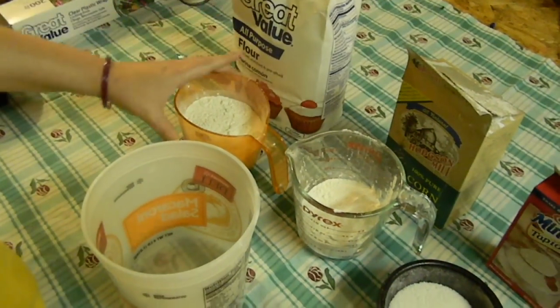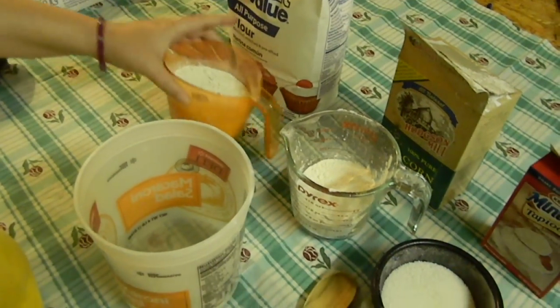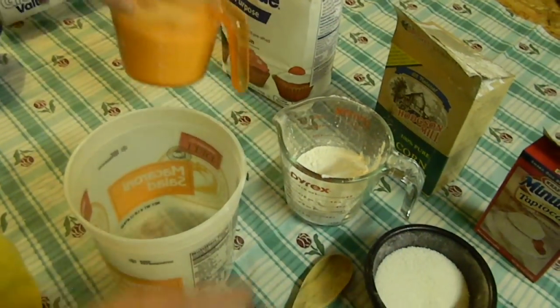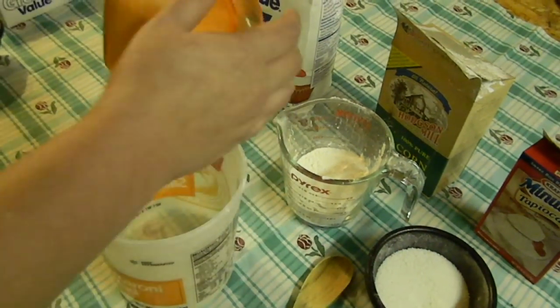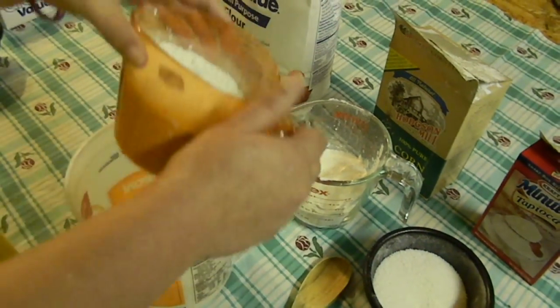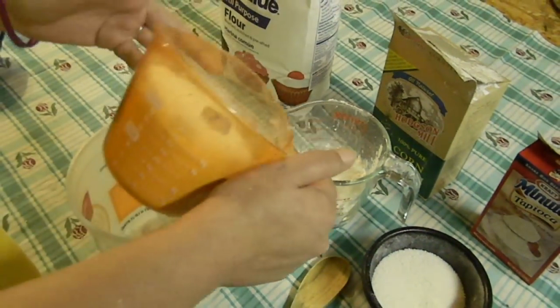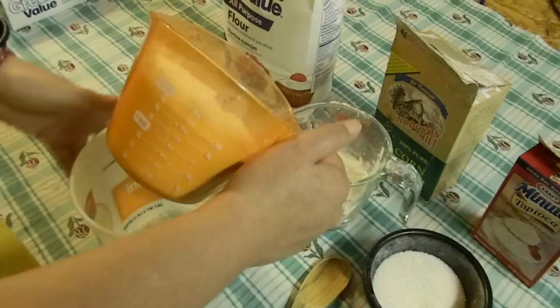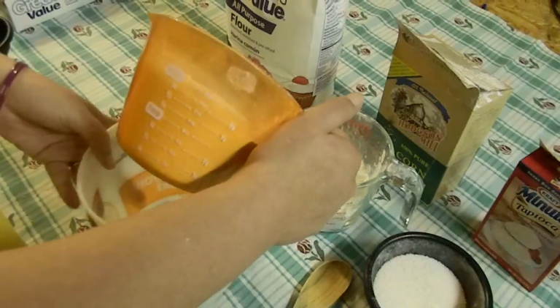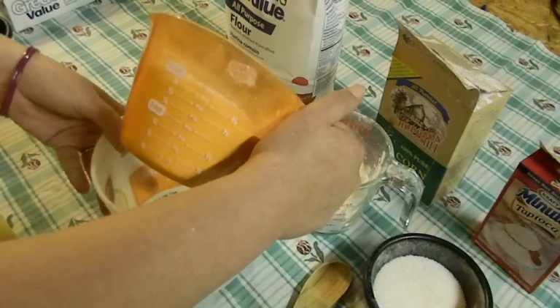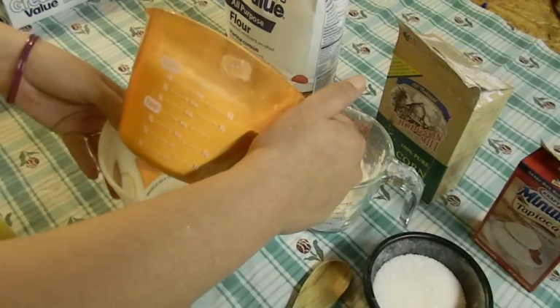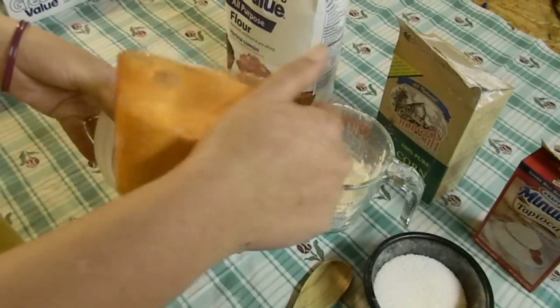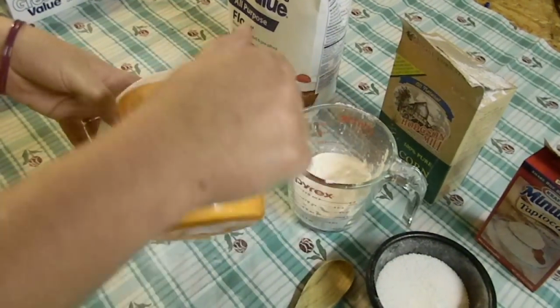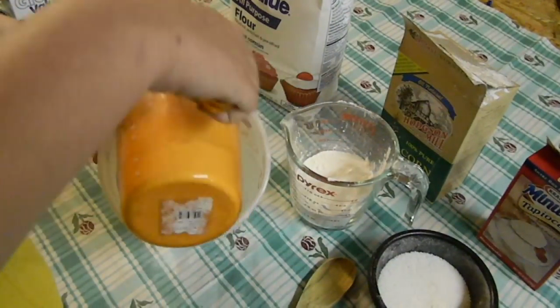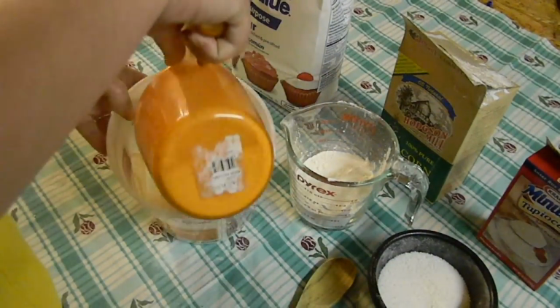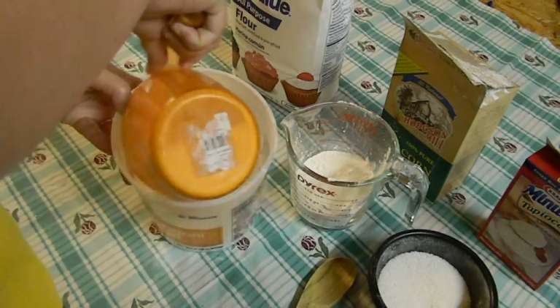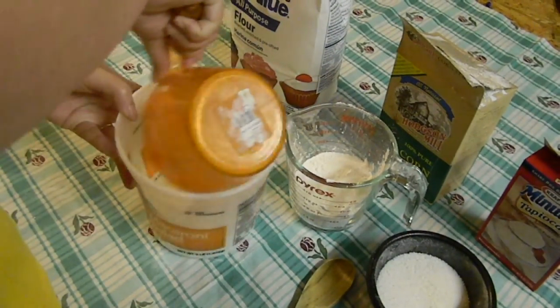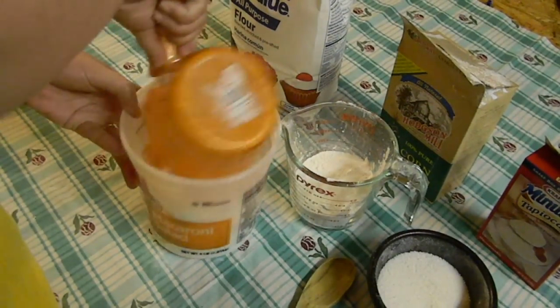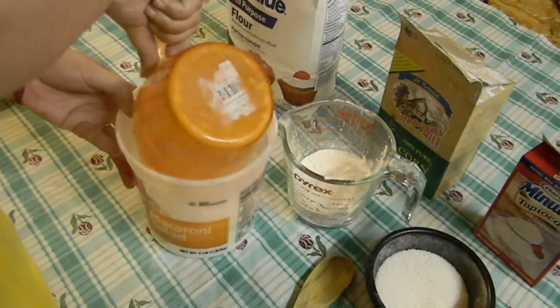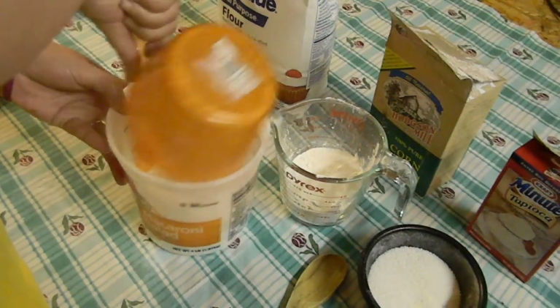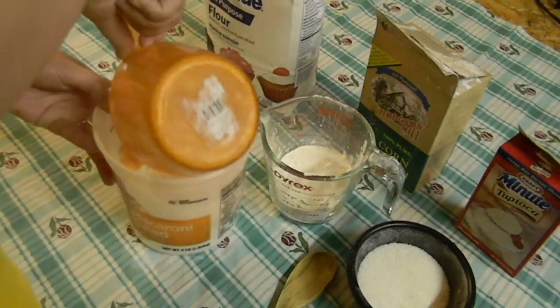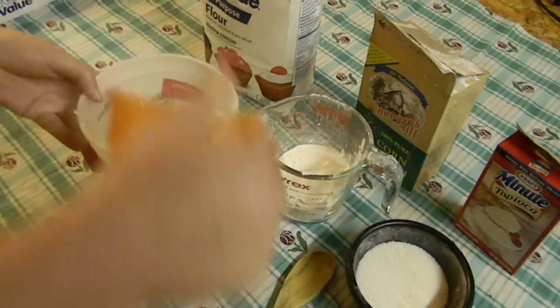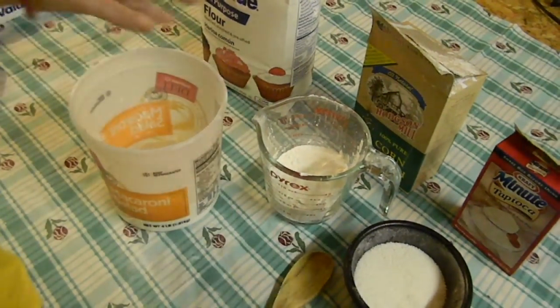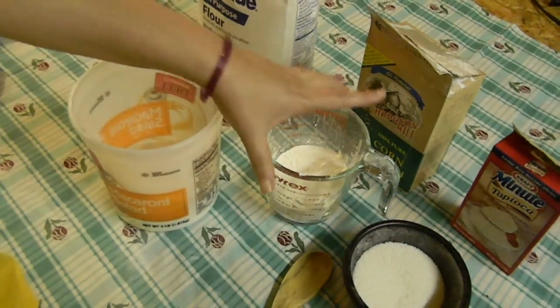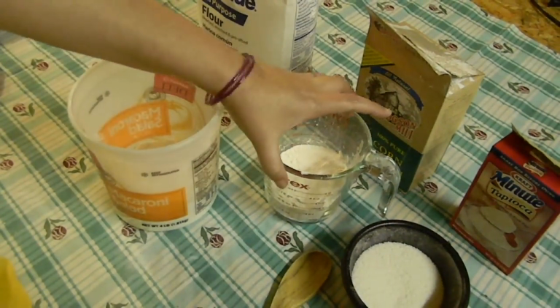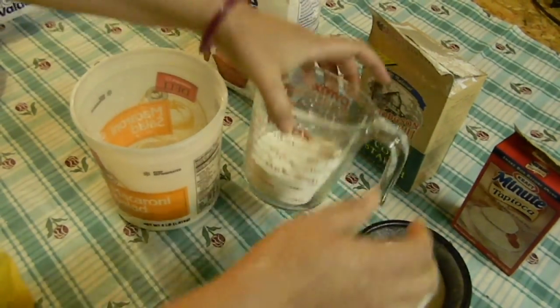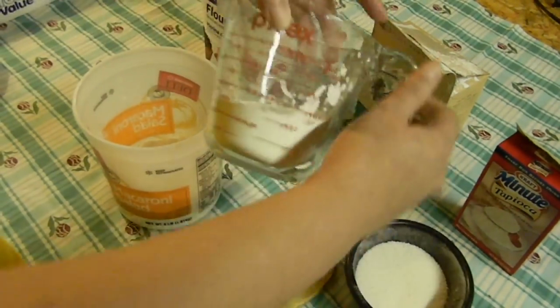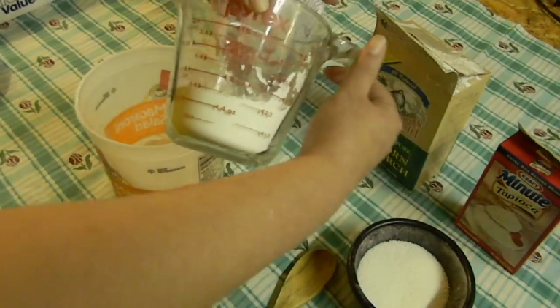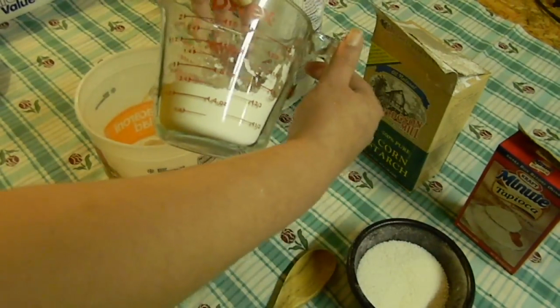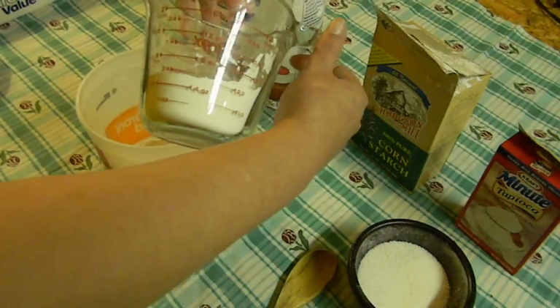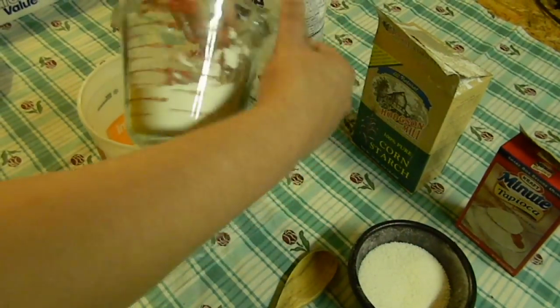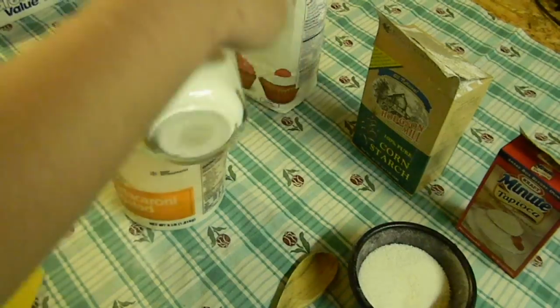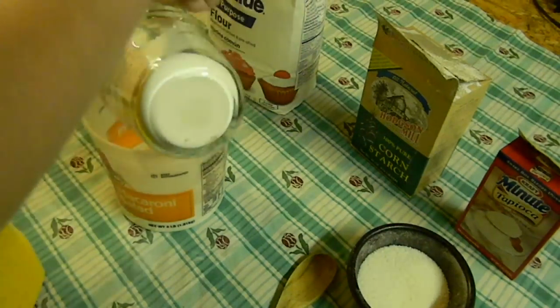You're going to add in 1½ cups of all-purpose flour, and you're going to add in ½ a cup of cornstarch.